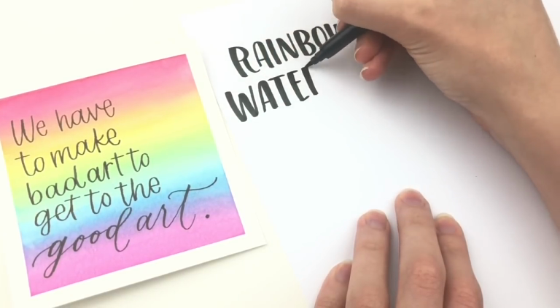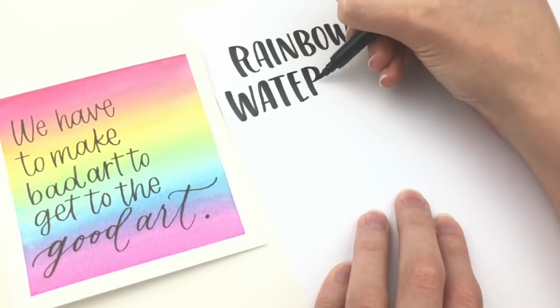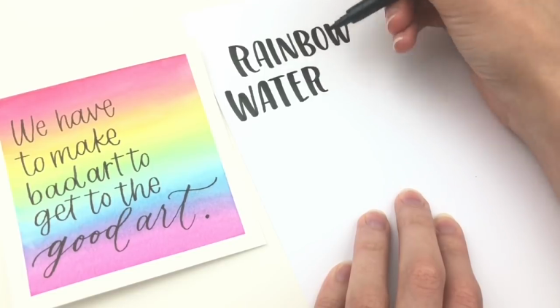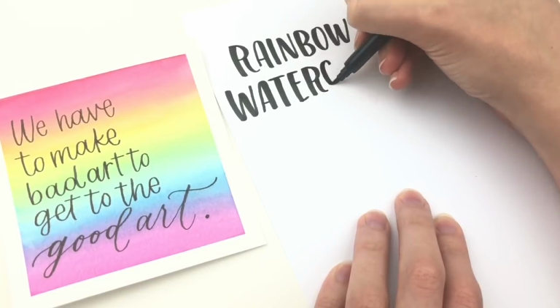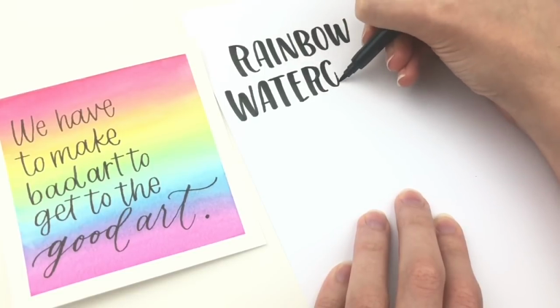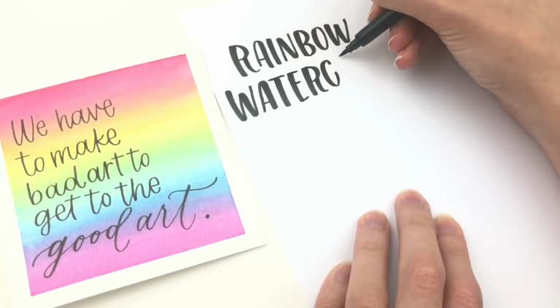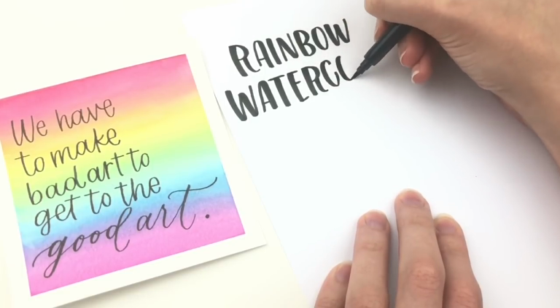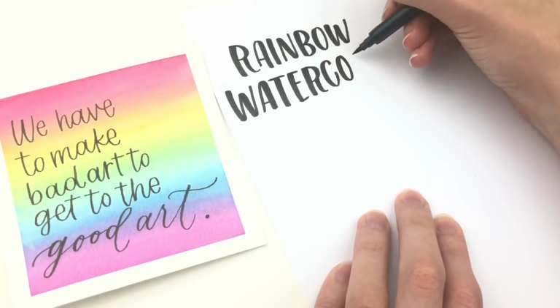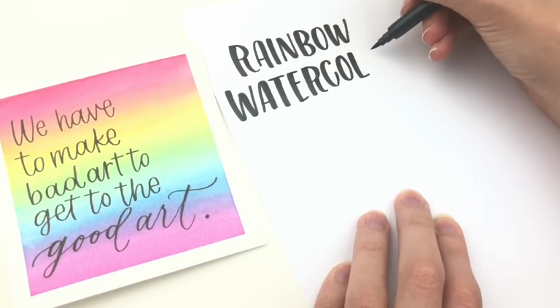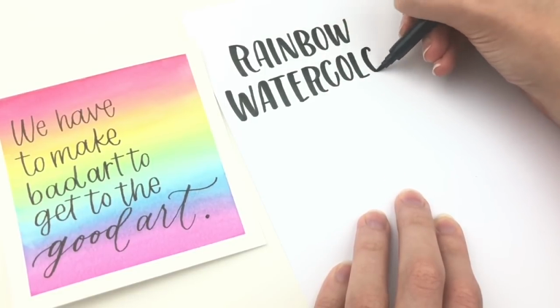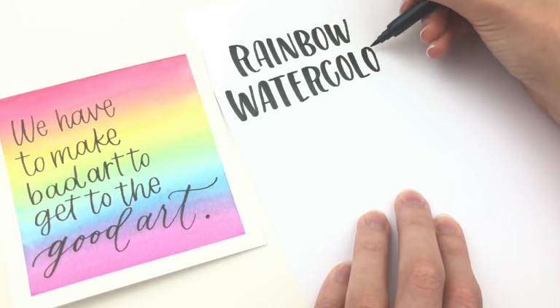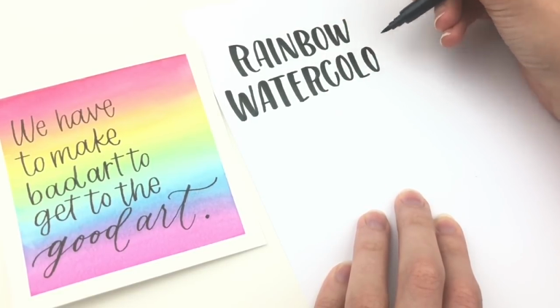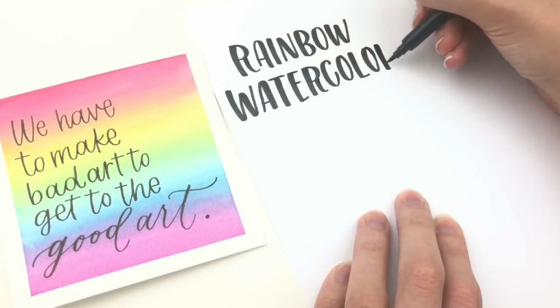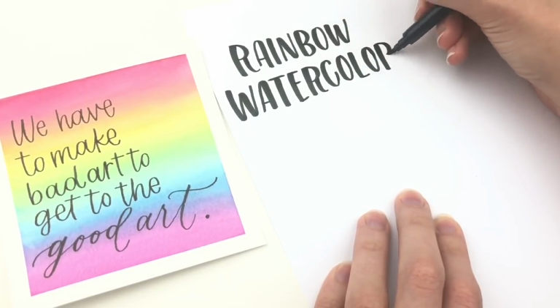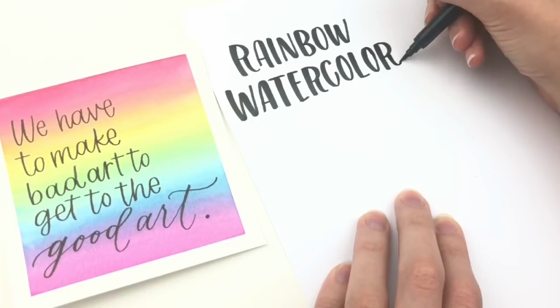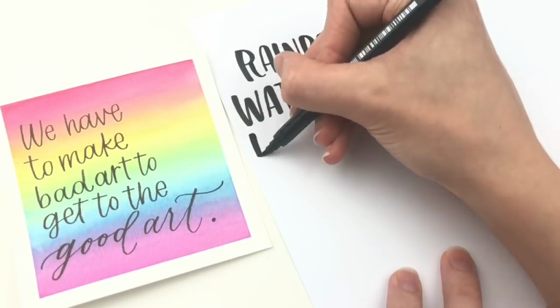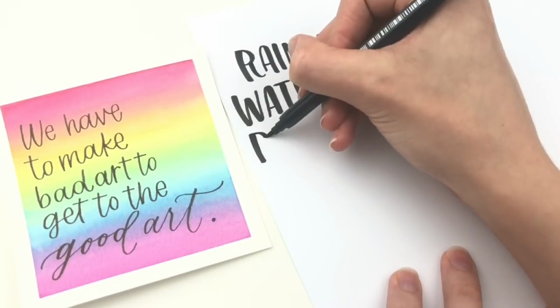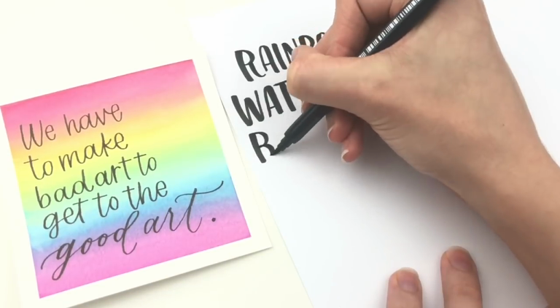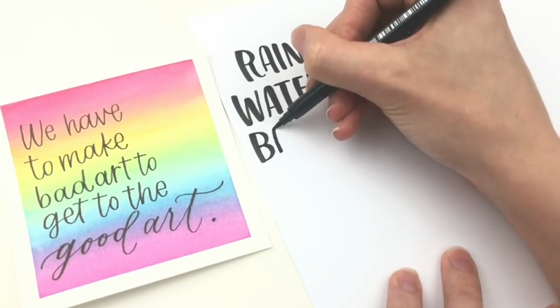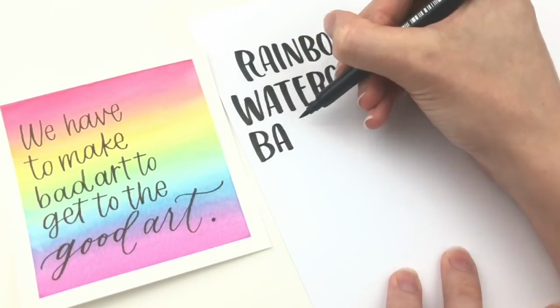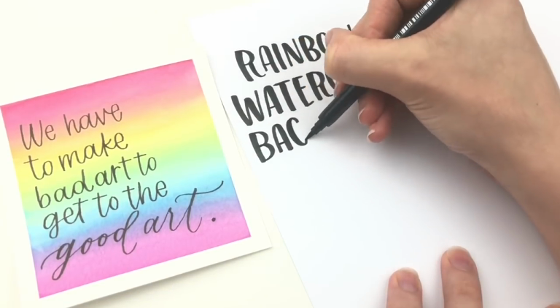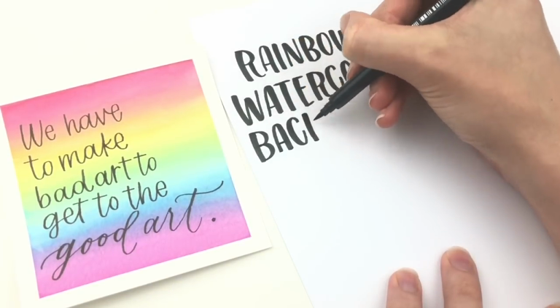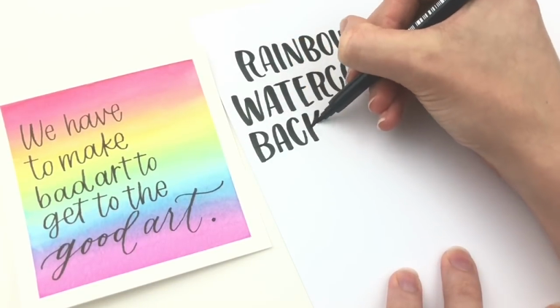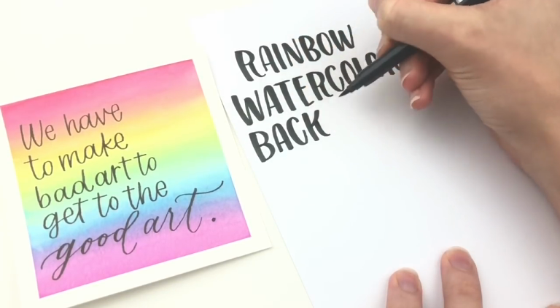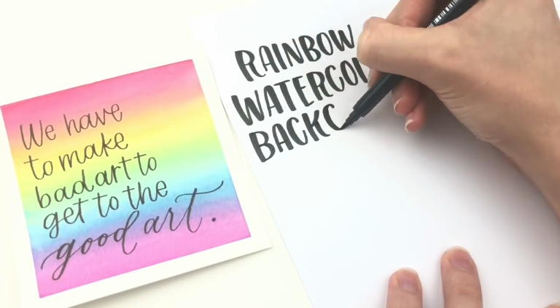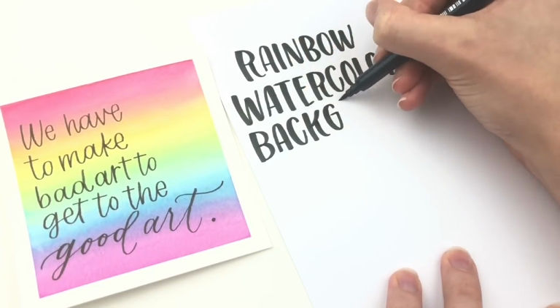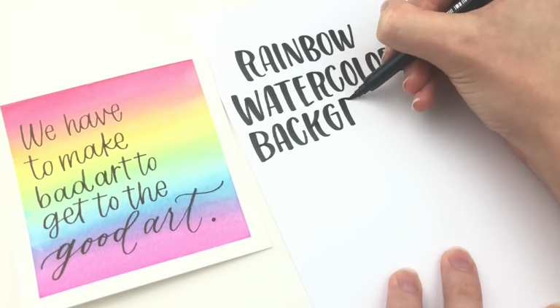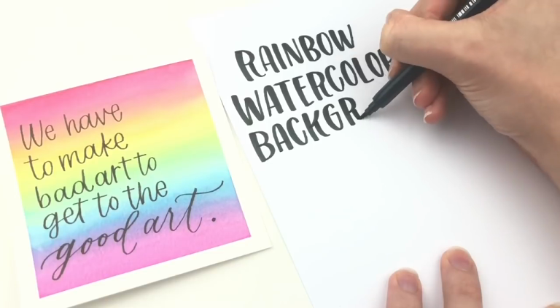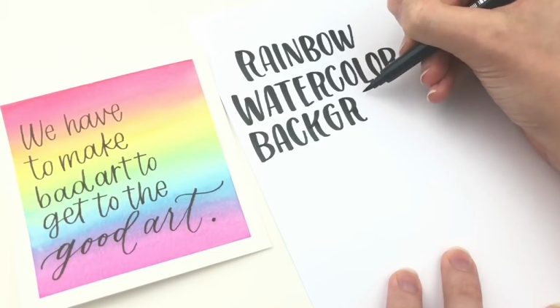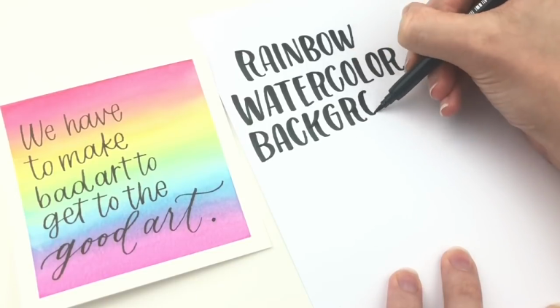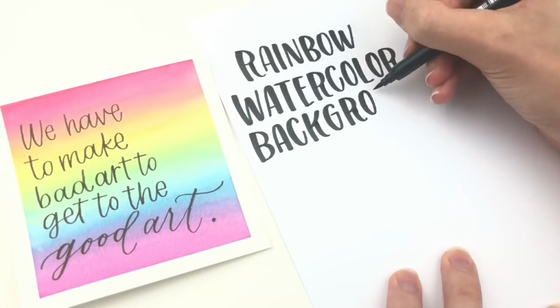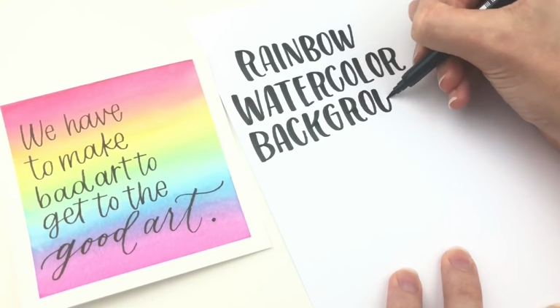This is a great way to add some rainbow colors to your hand lettering and I use brush pens as watercolor. You don't have to go out and buy watercolor — you probably already have some brush pens lying around.